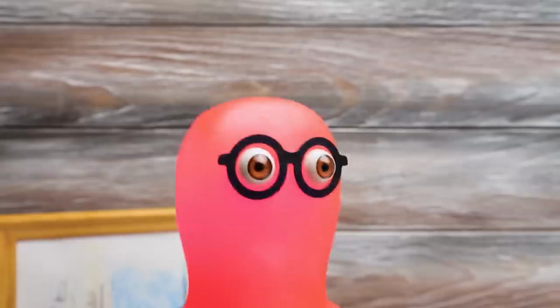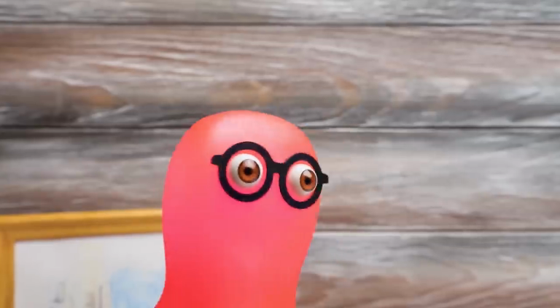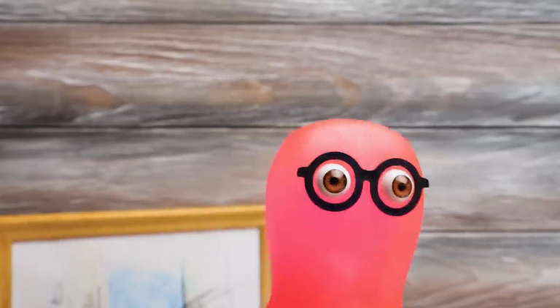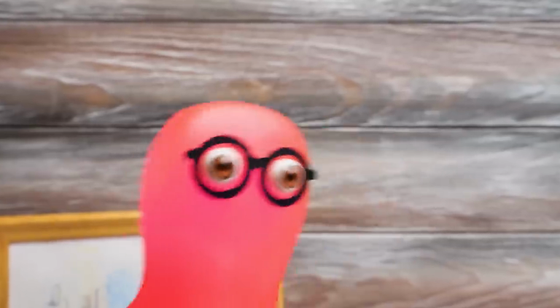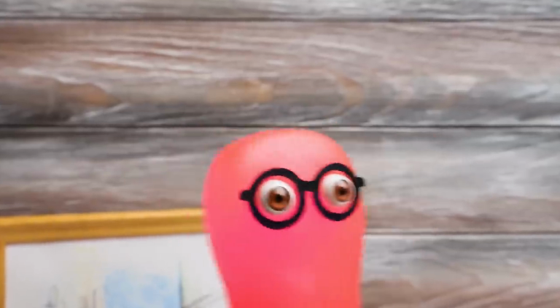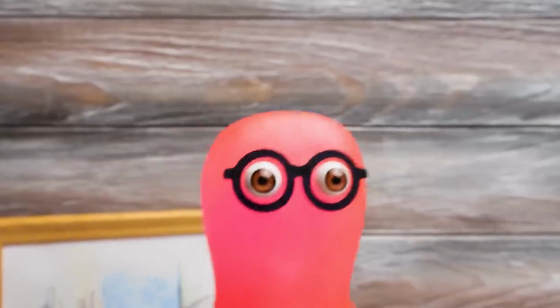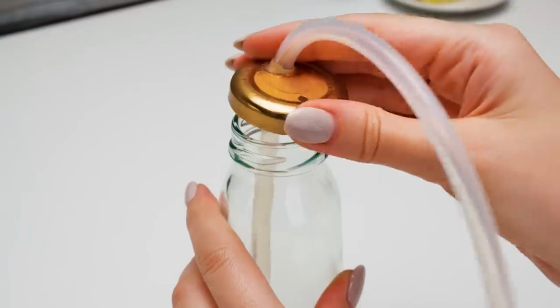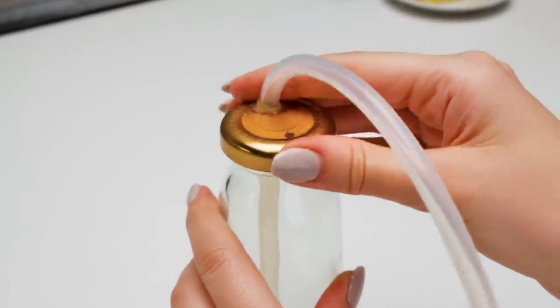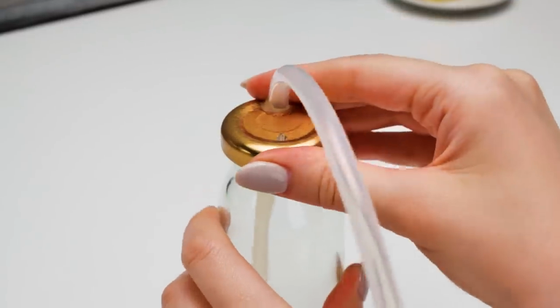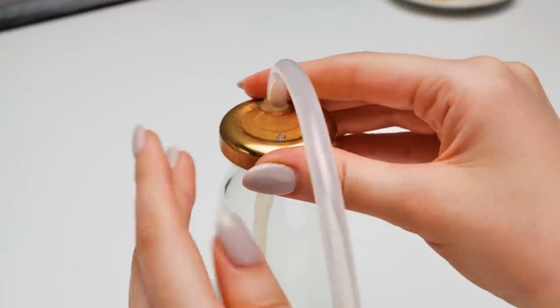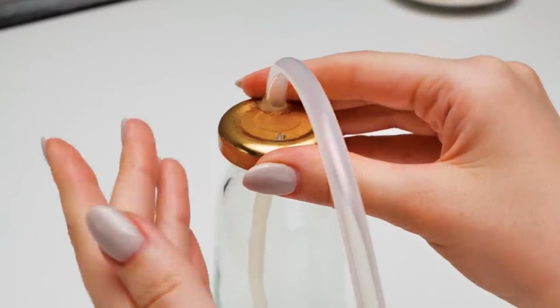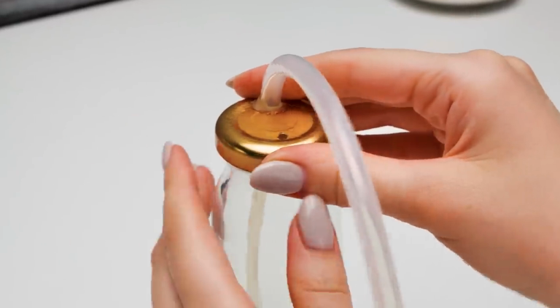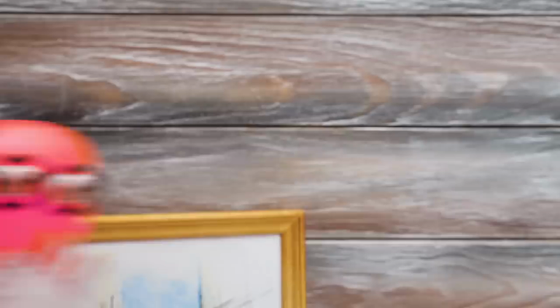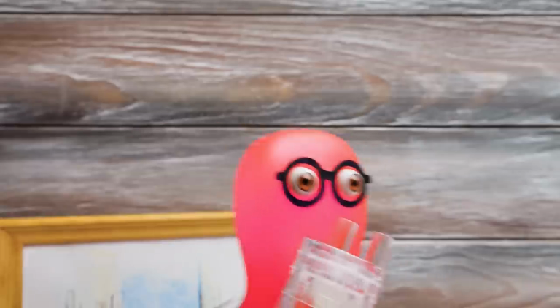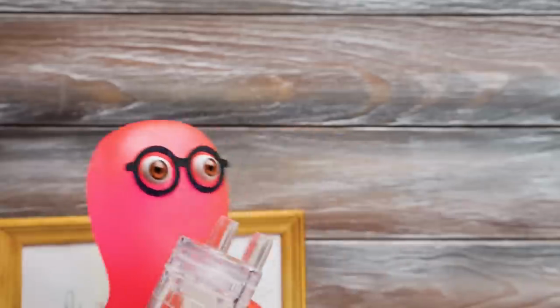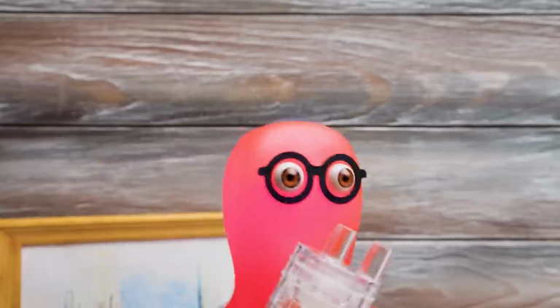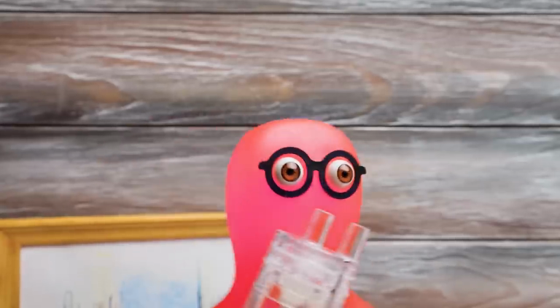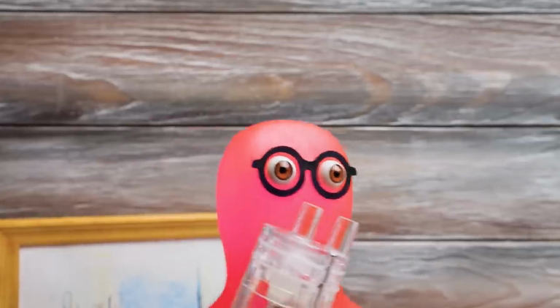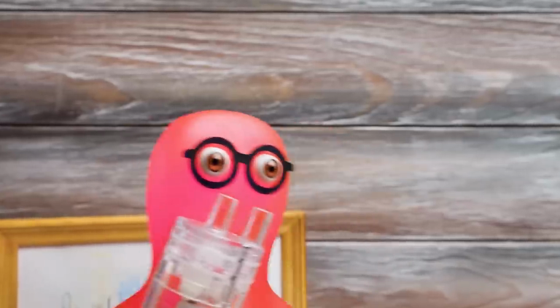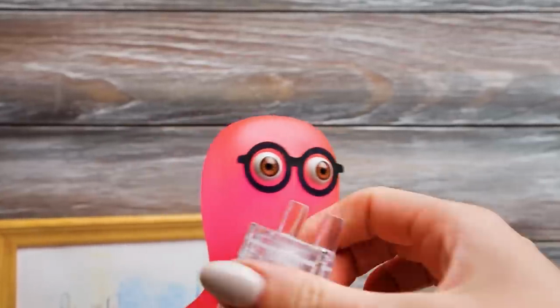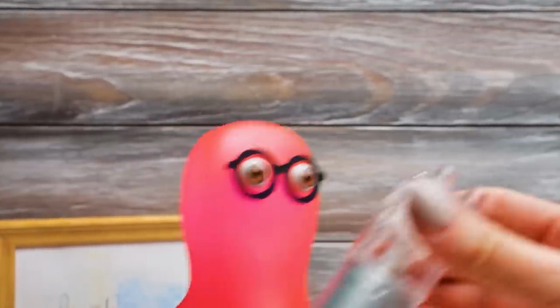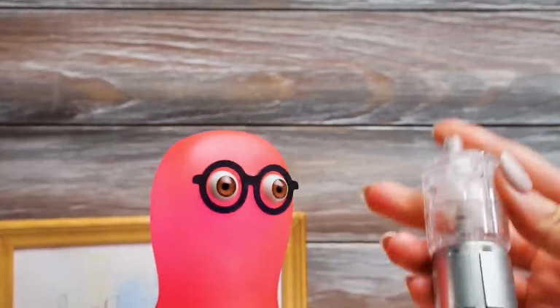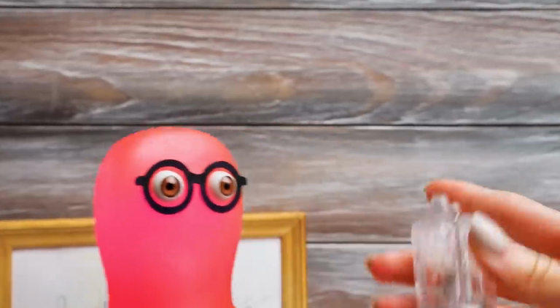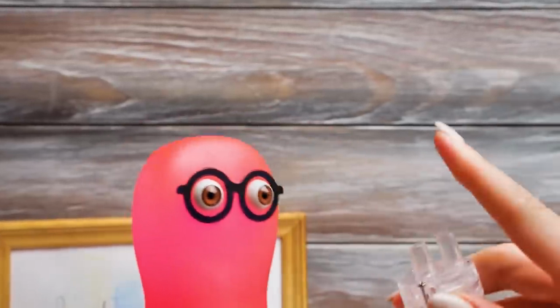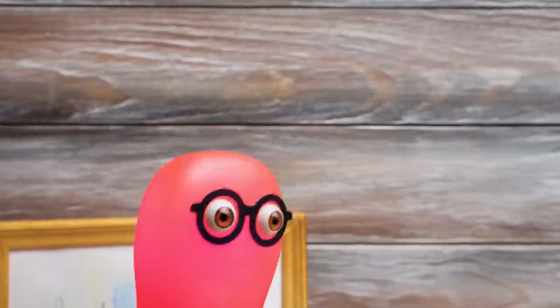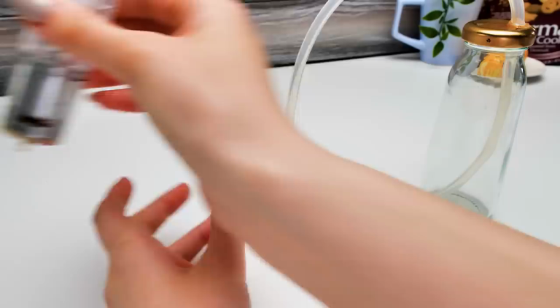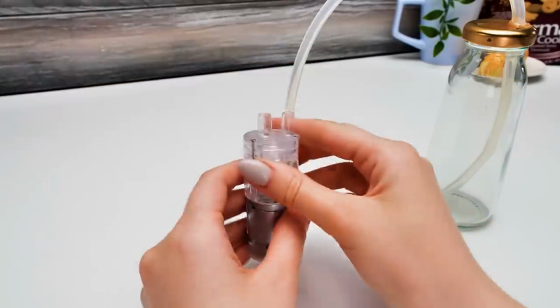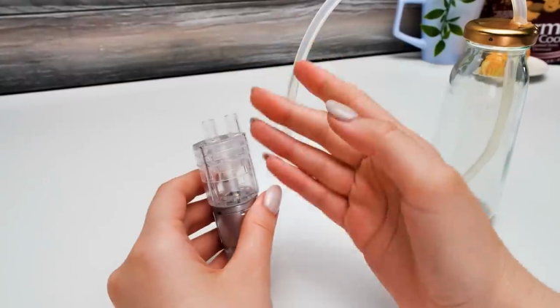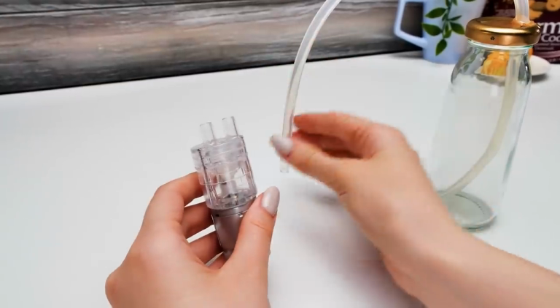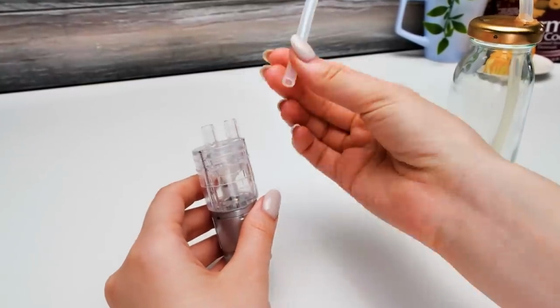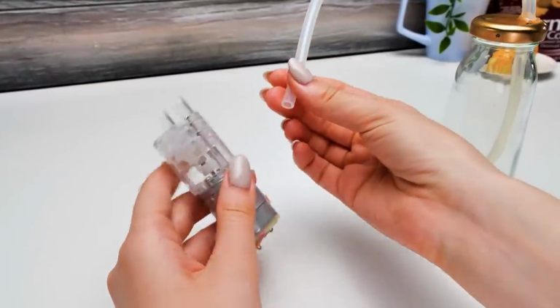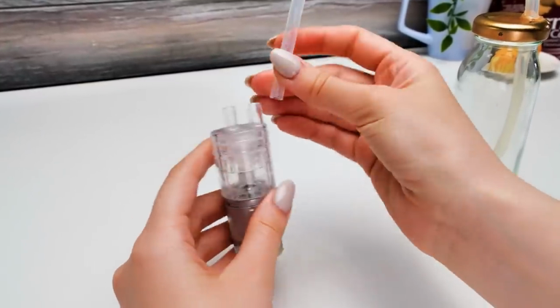Oh, Sue! I remember what's next! Really? Go ahead, surprise me! A pump! It will help to deliver liquid through the tube! Wow, Sammy, you've such a good memory! So we'll just attach the tube to the pump.